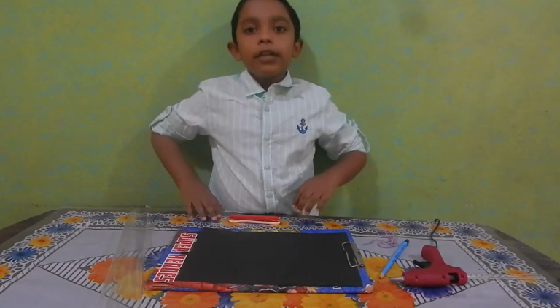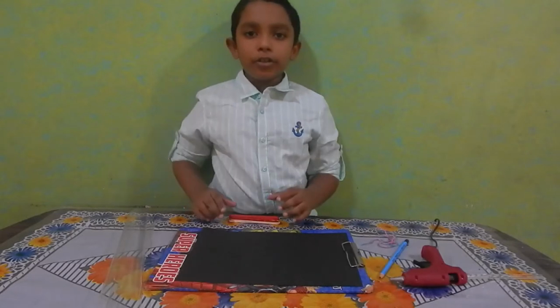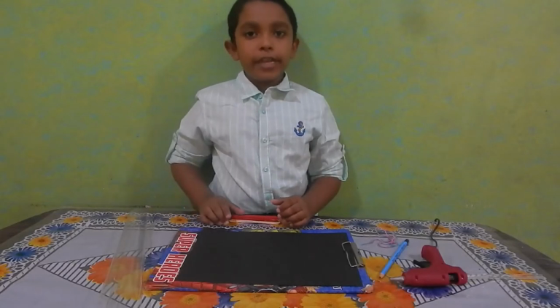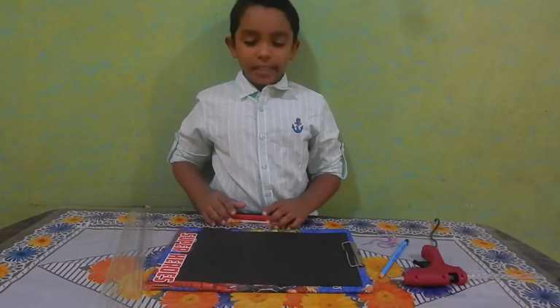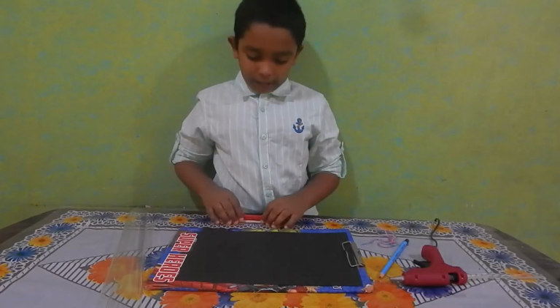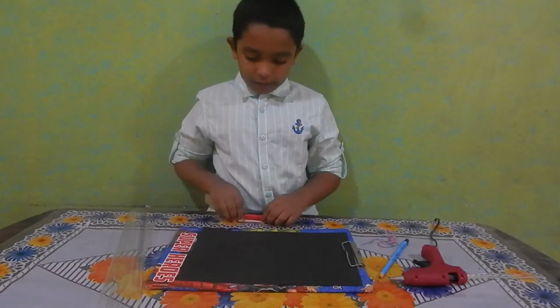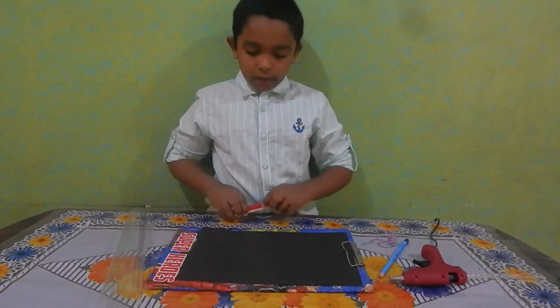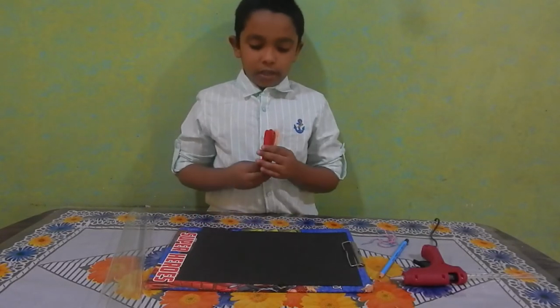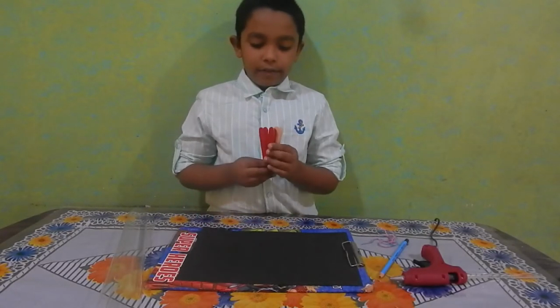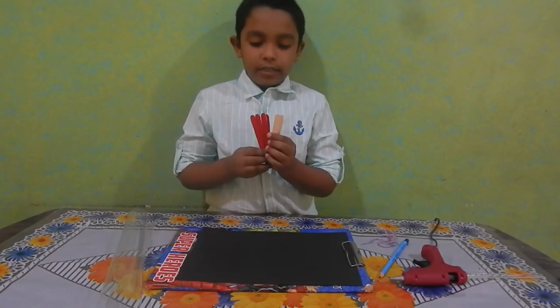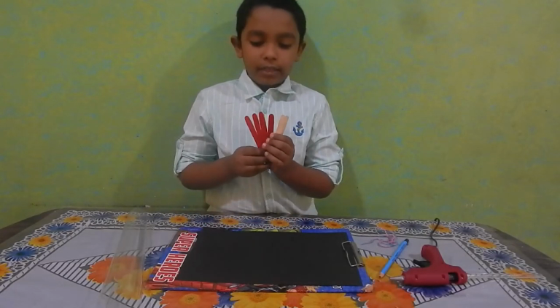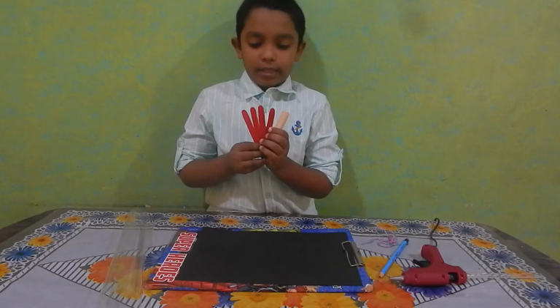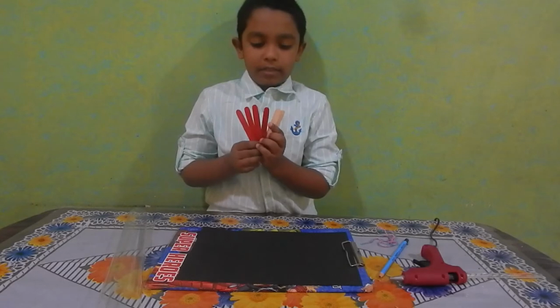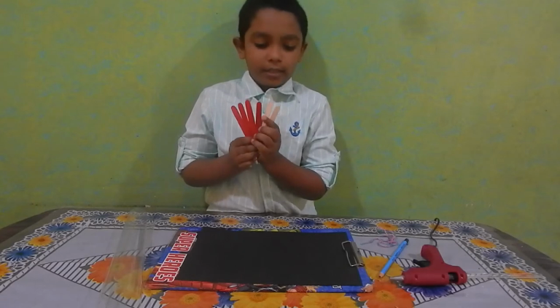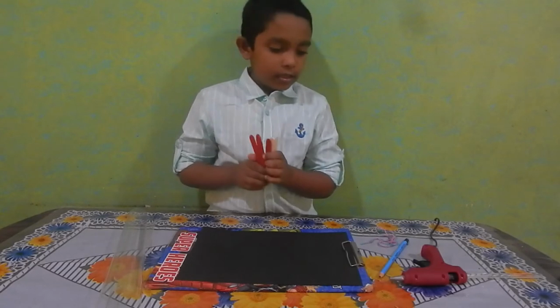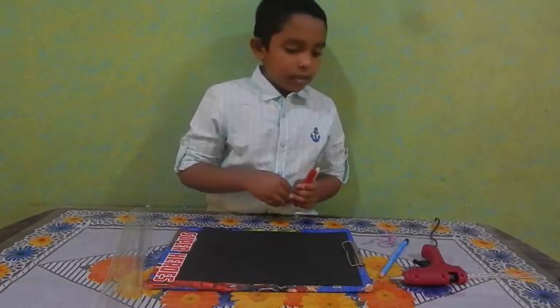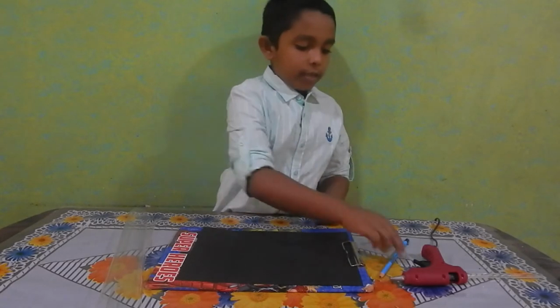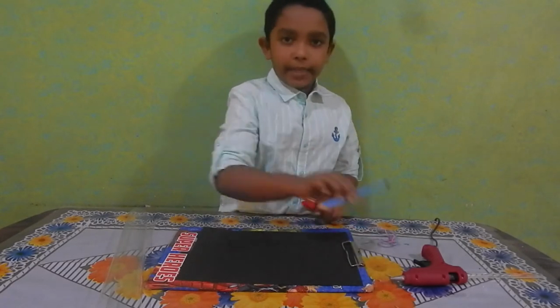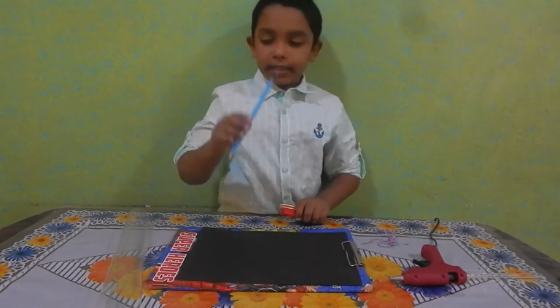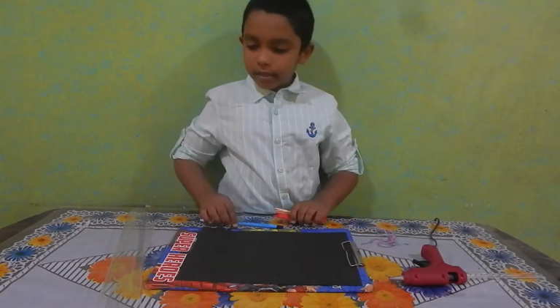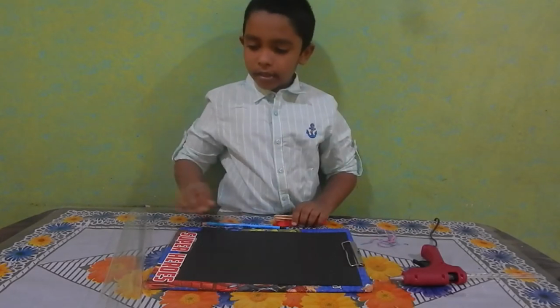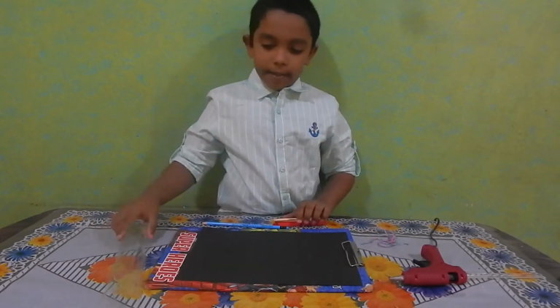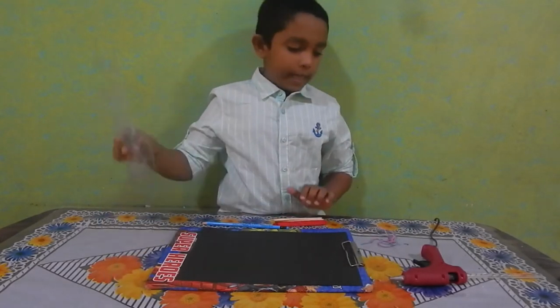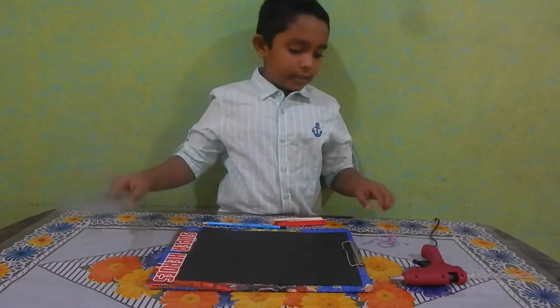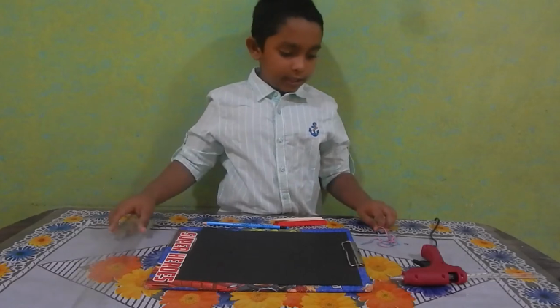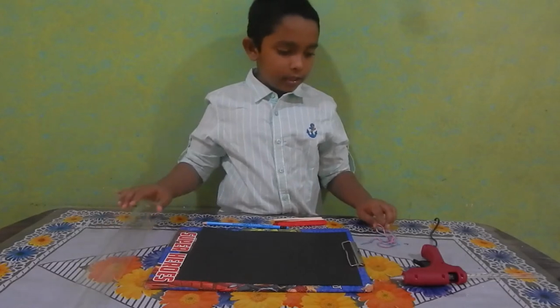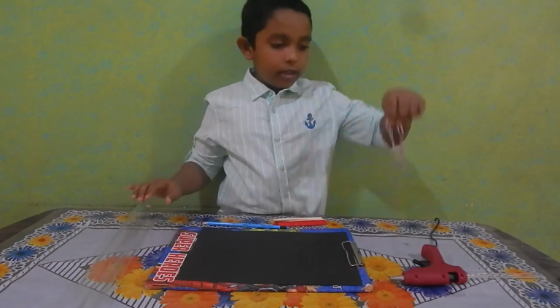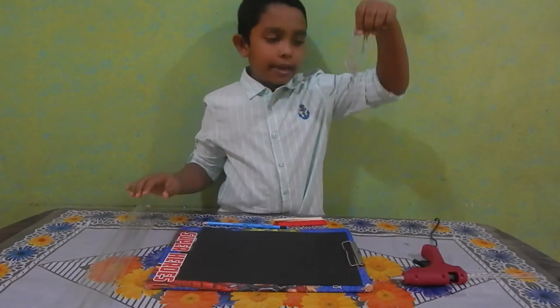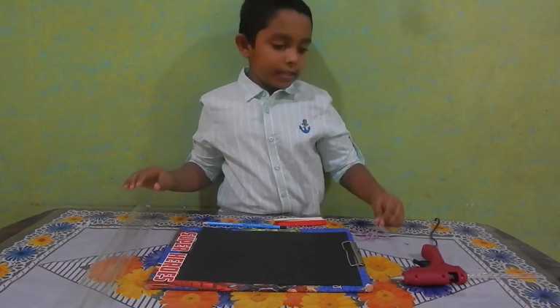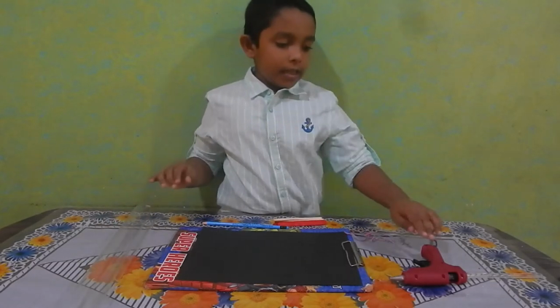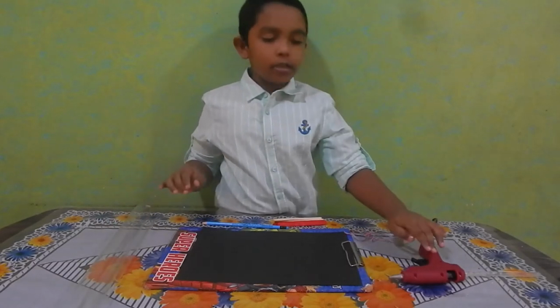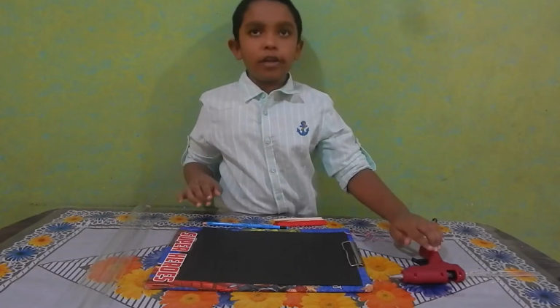Today let's make a fish. For that we need 6 ice cream sticks, a pencil, plastic sheet, threads, and a glue gun.